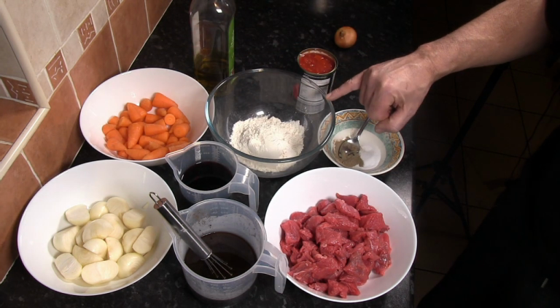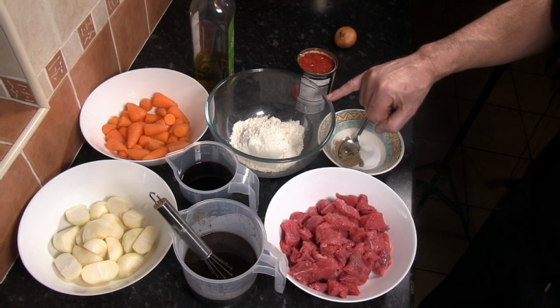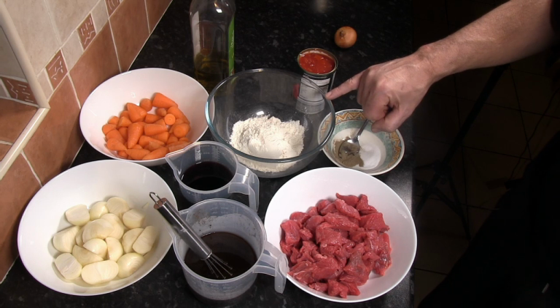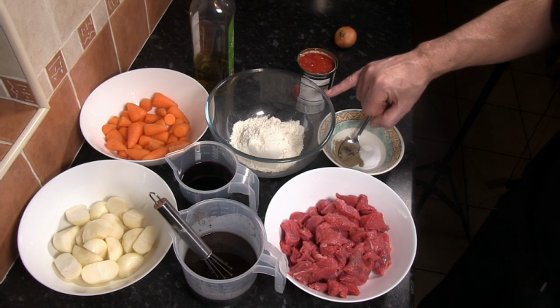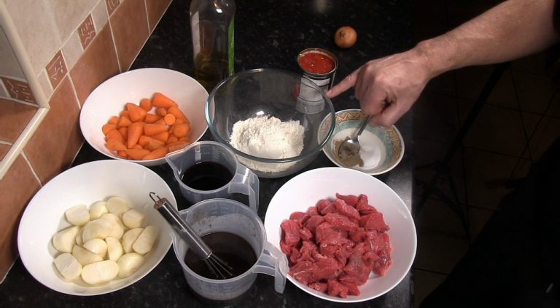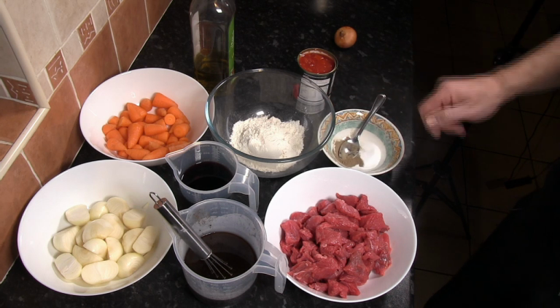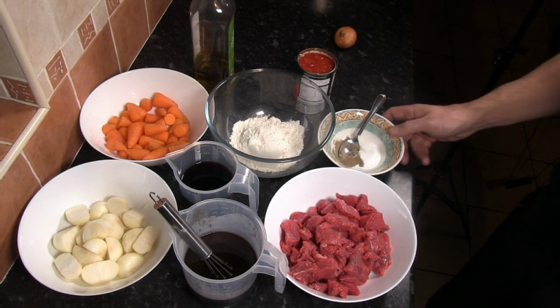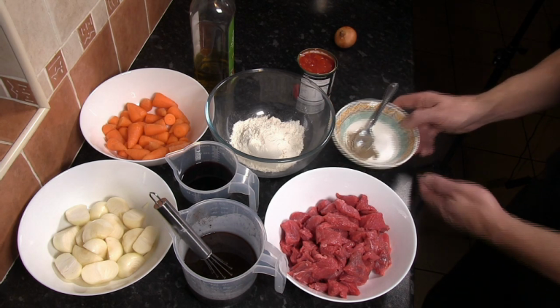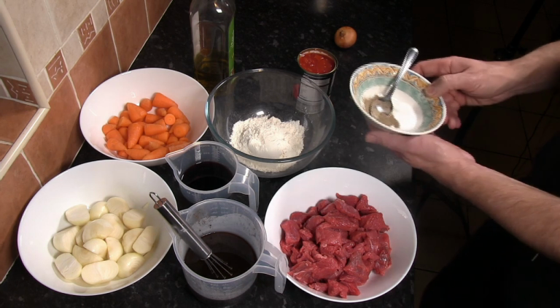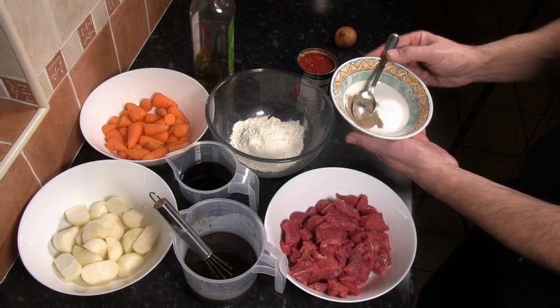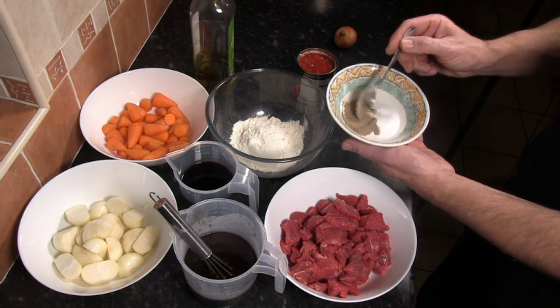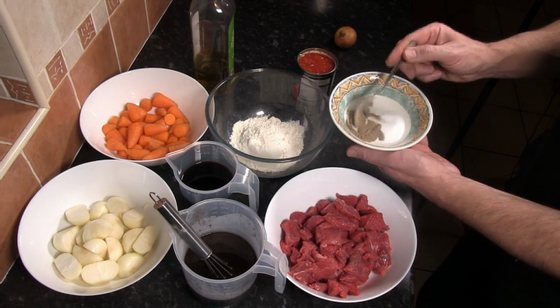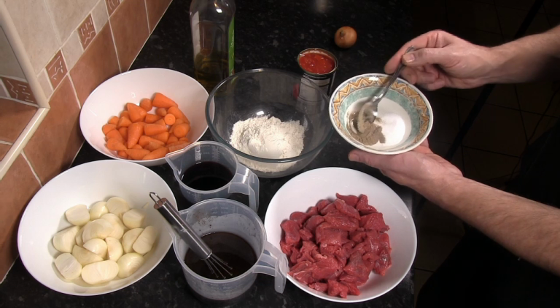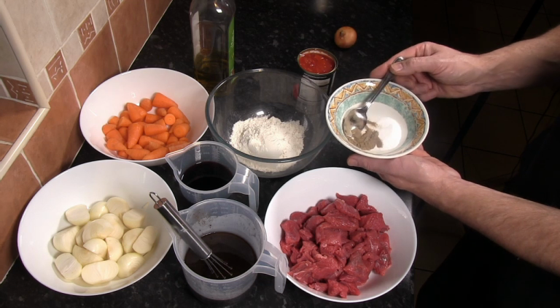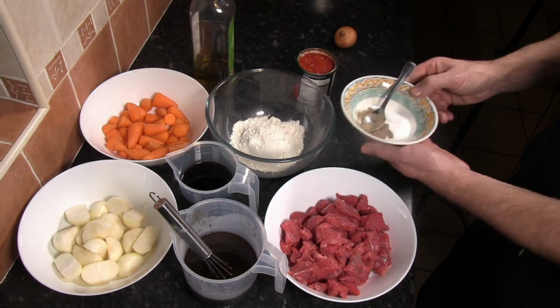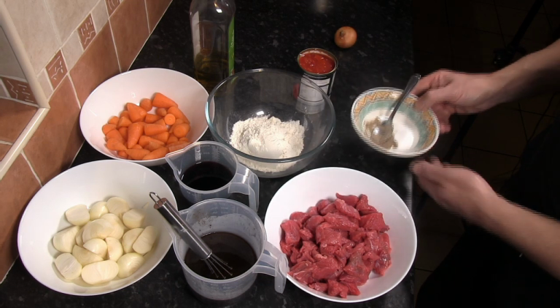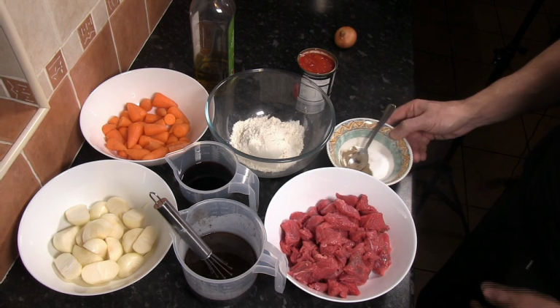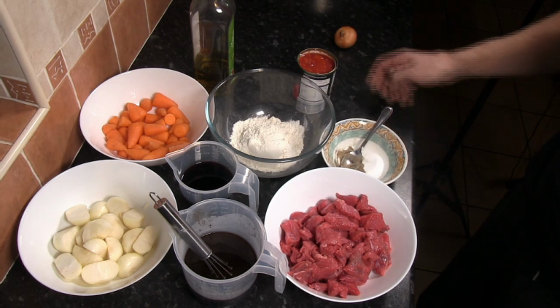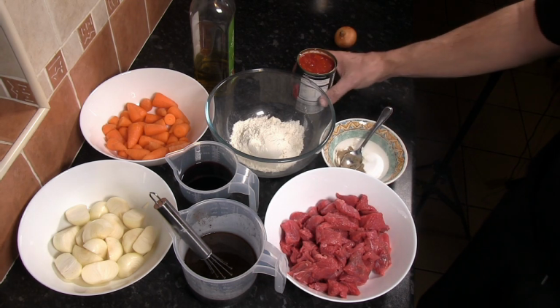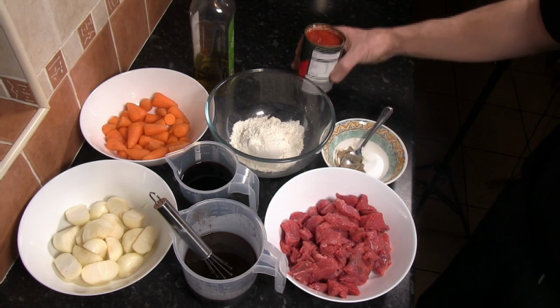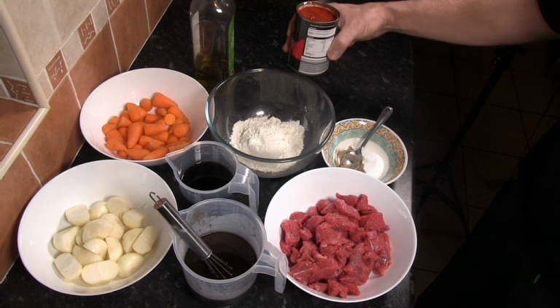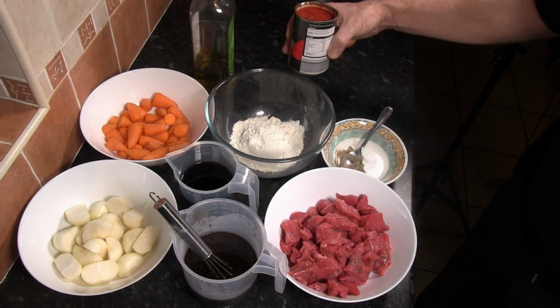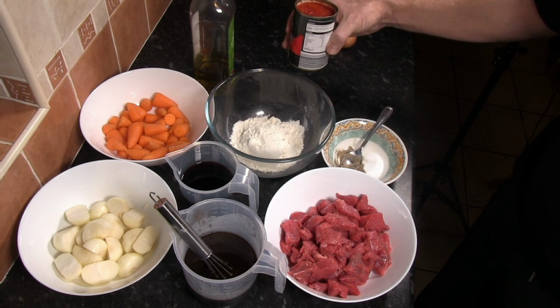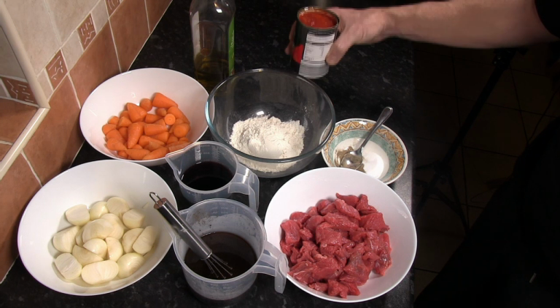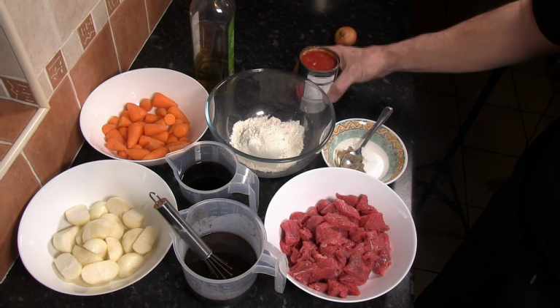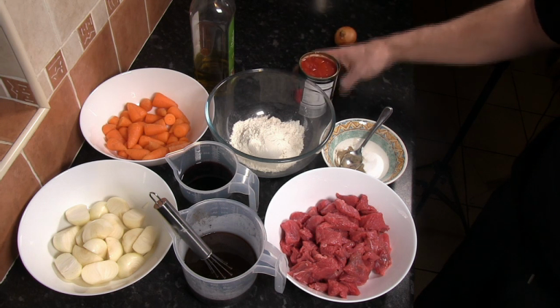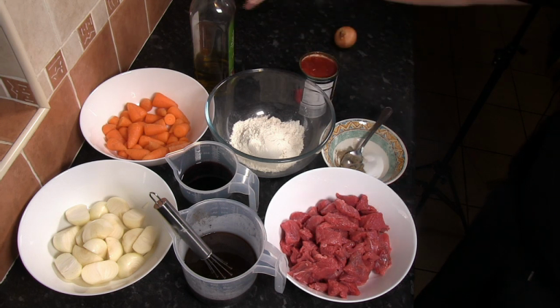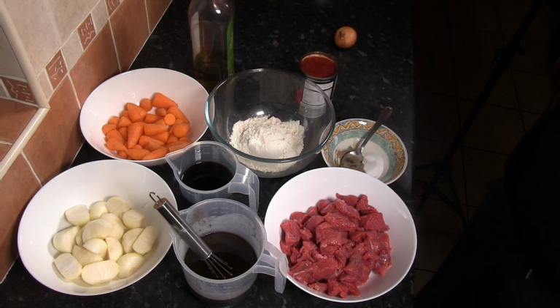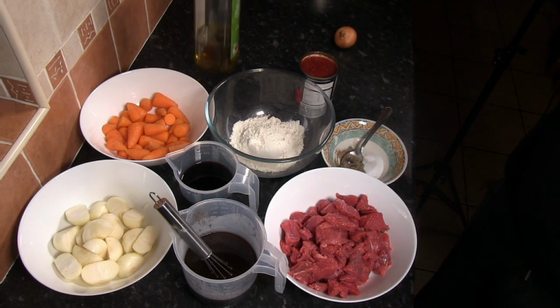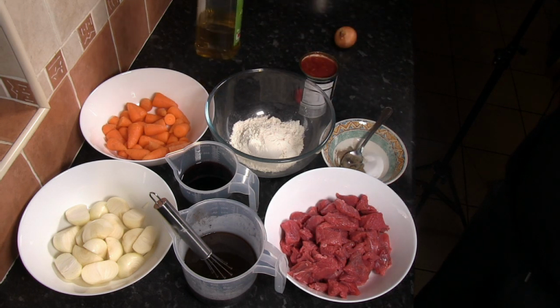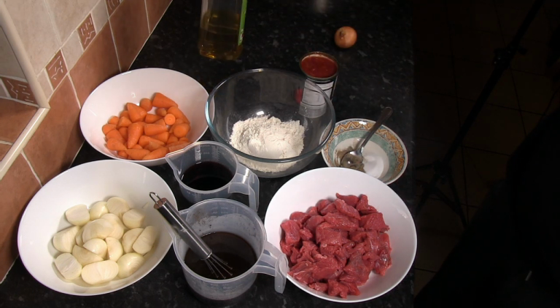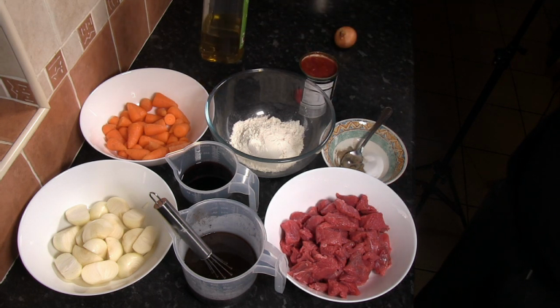150 grams of plain or all-purpose flour, a teaspoon of salt and a teaspoon of pepper, a 400 gram tin of chopped tomatoes, and then just some olive oil to fry with.